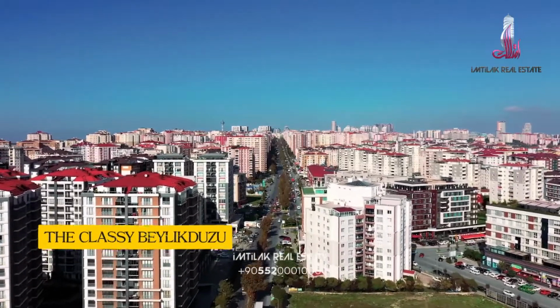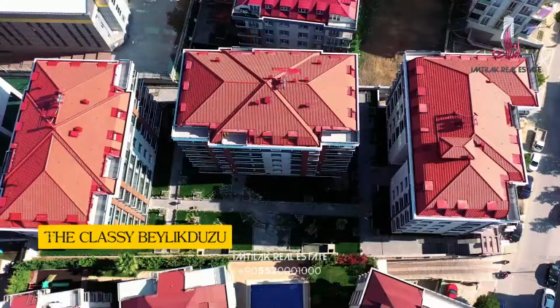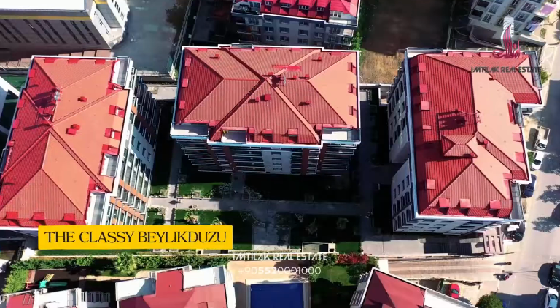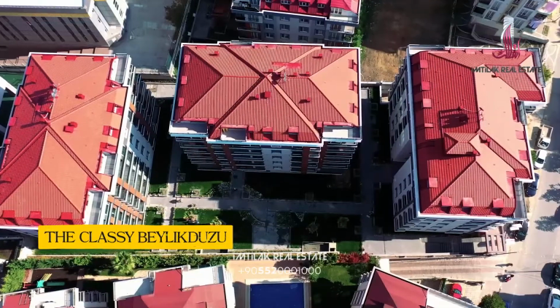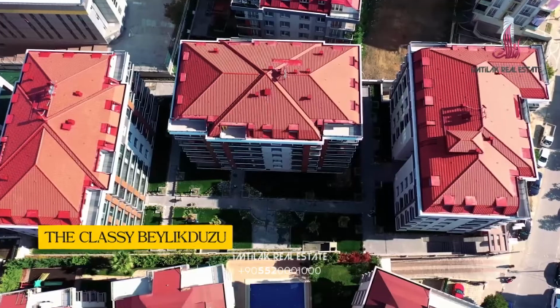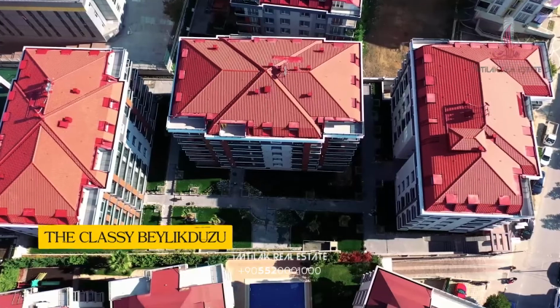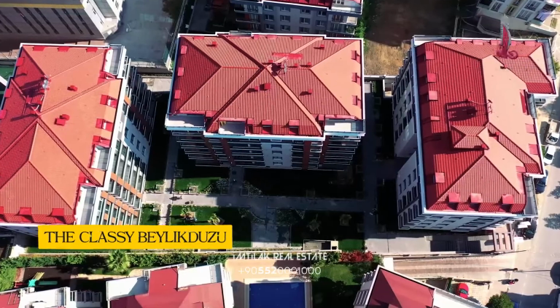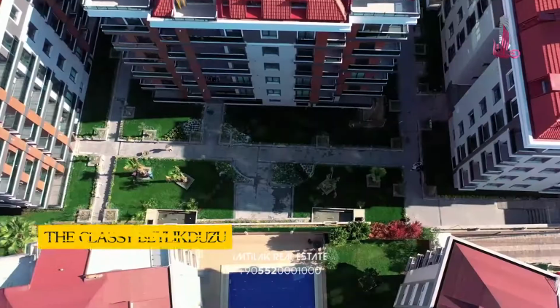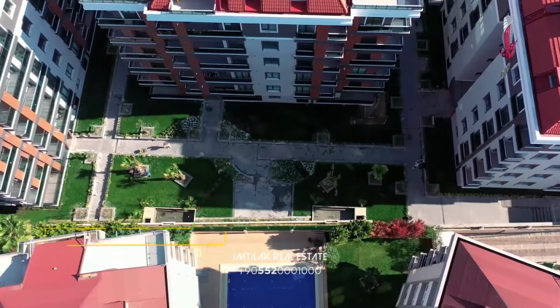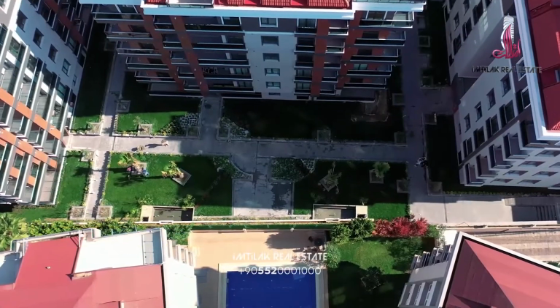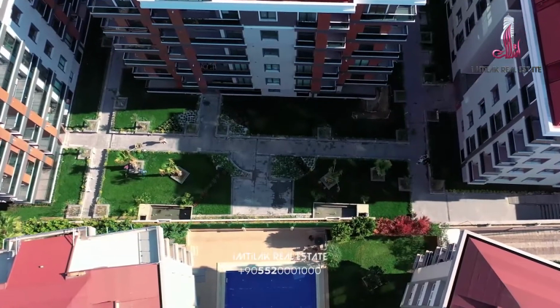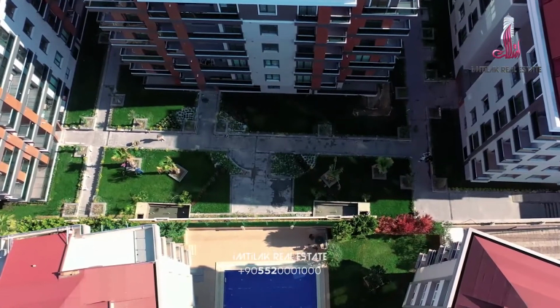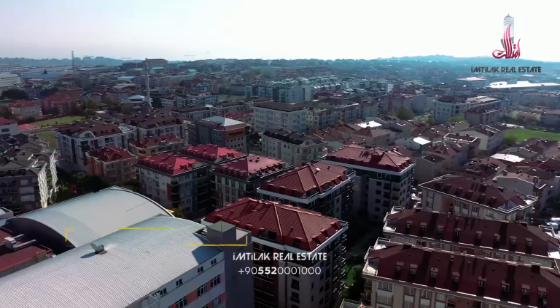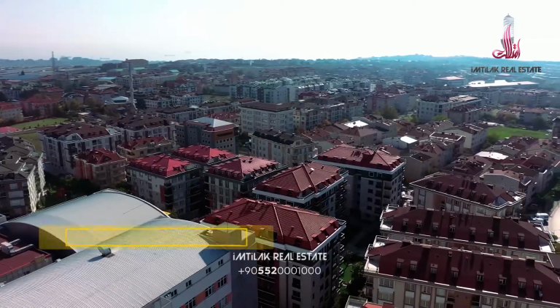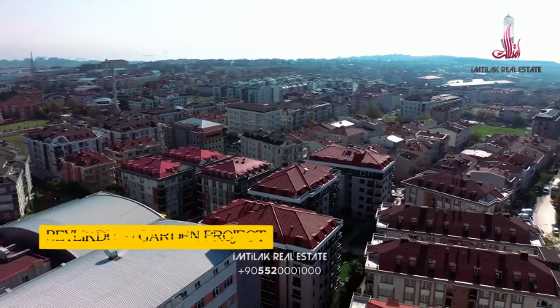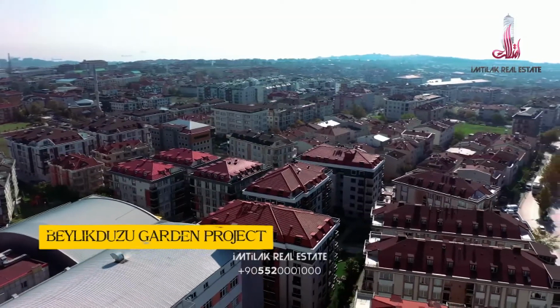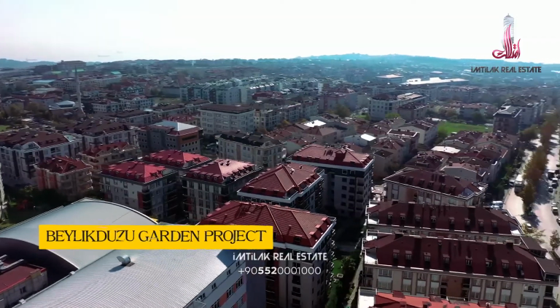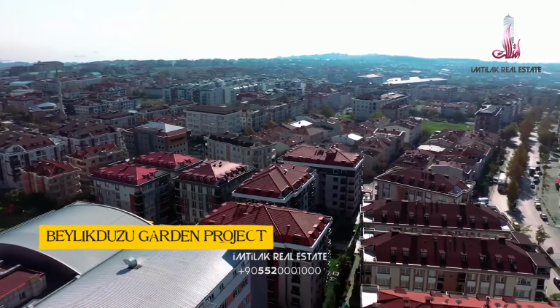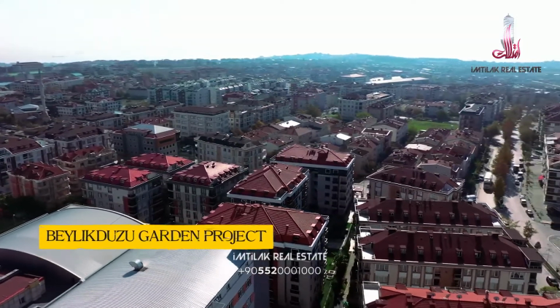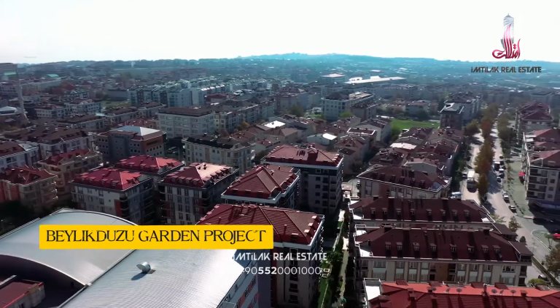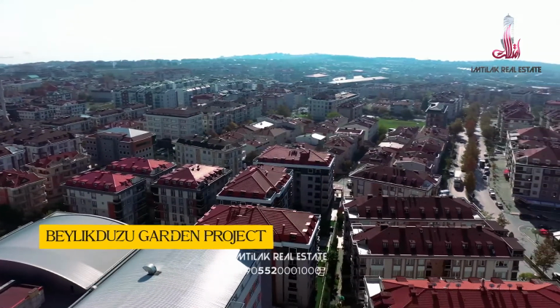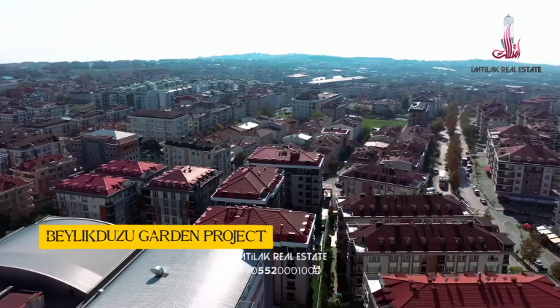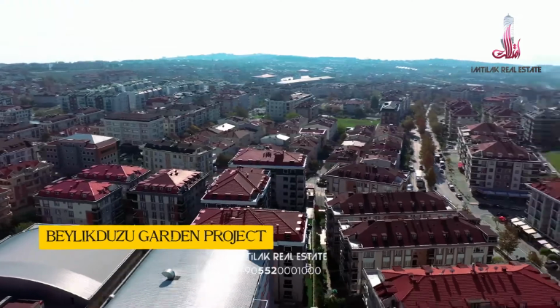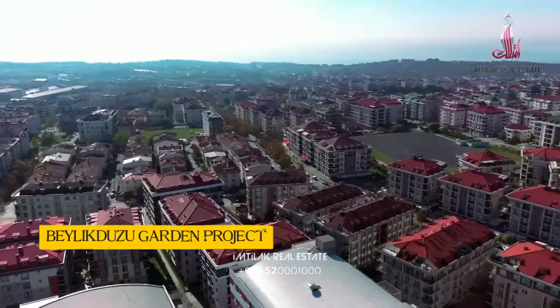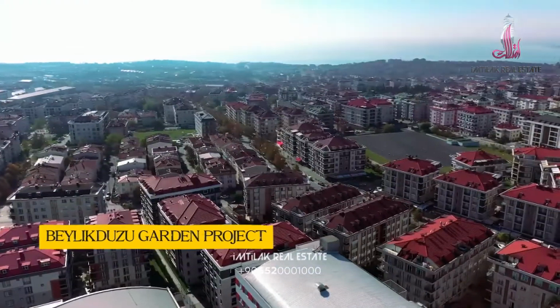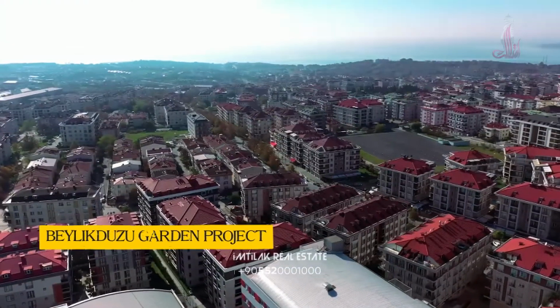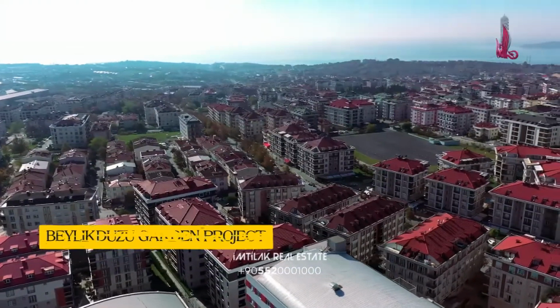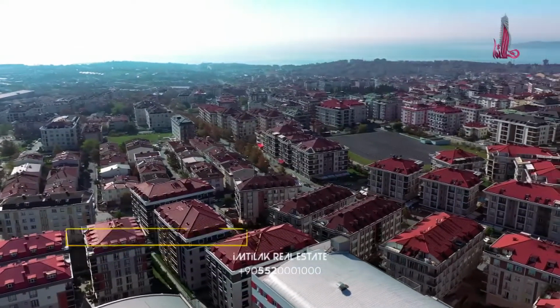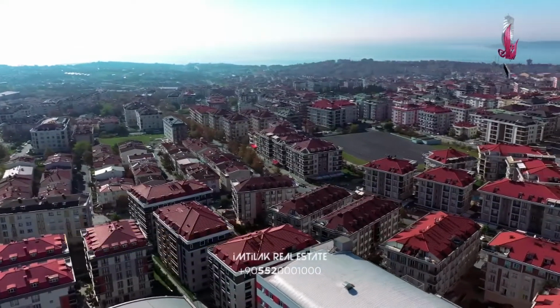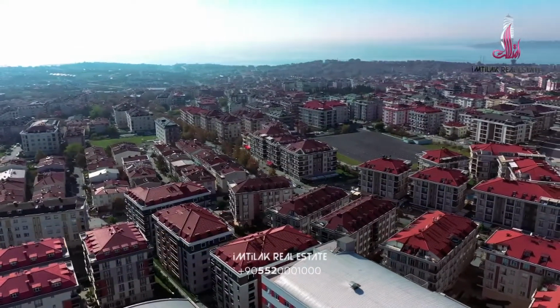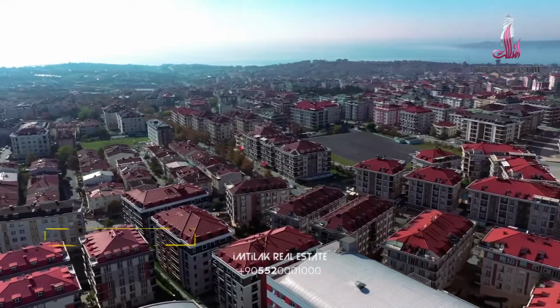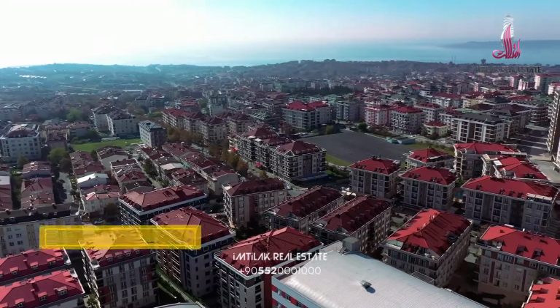Beylikdüzü, the elegant district of Istanbul. The Beylikdüzü Garden Project is located in the middle of this beautiful and modern area.